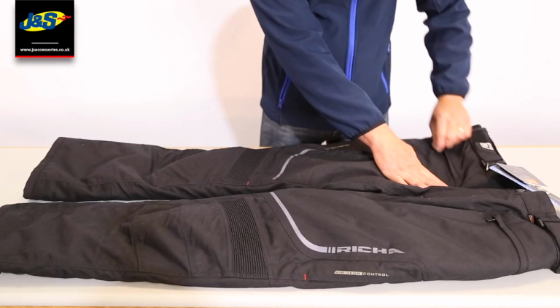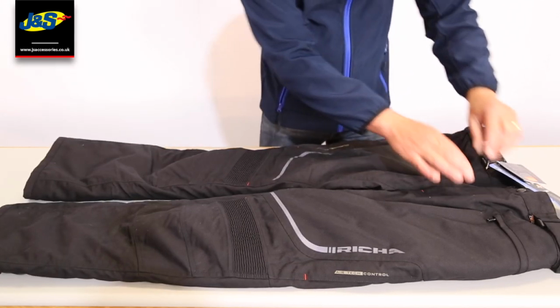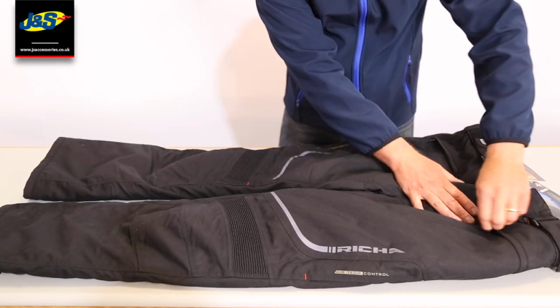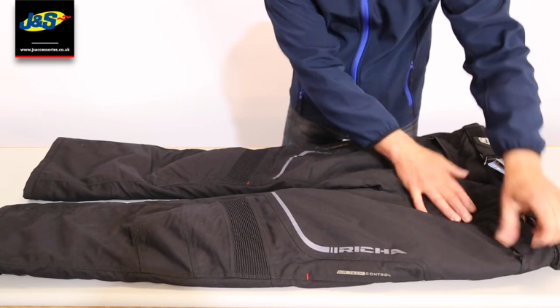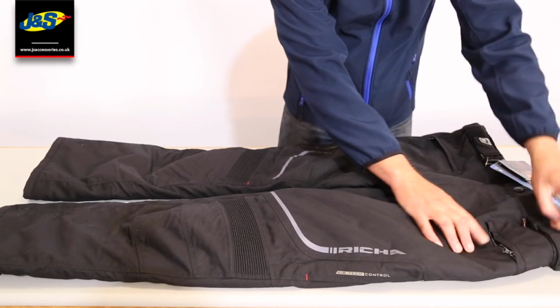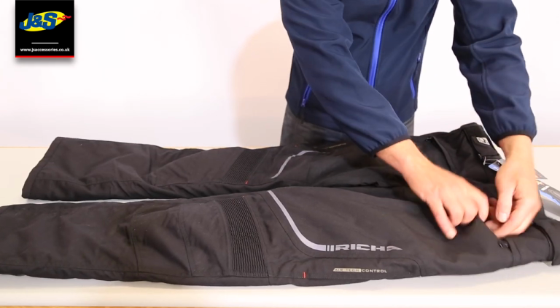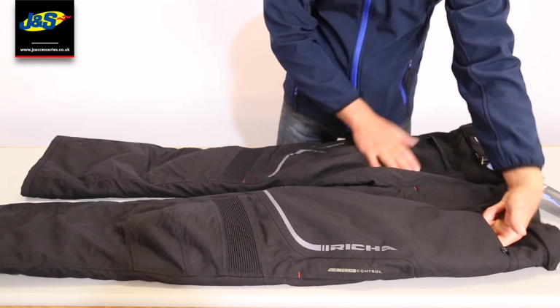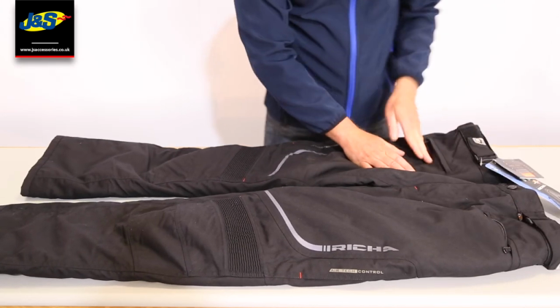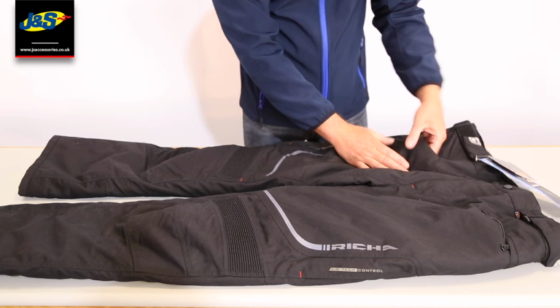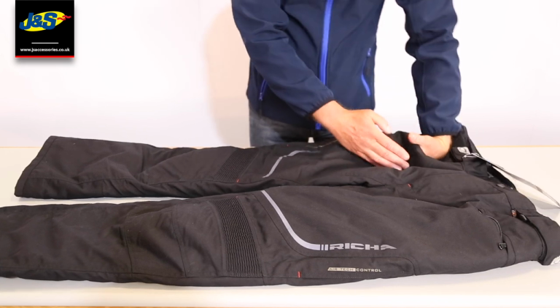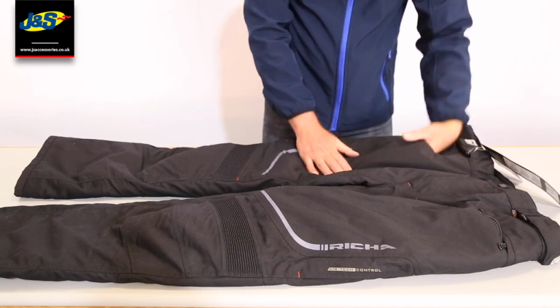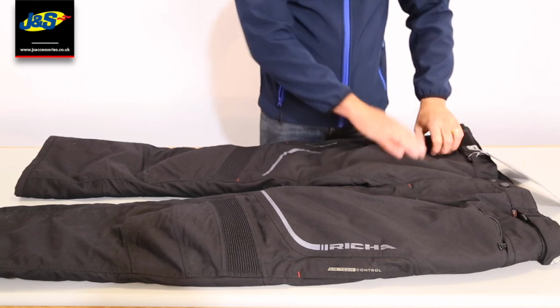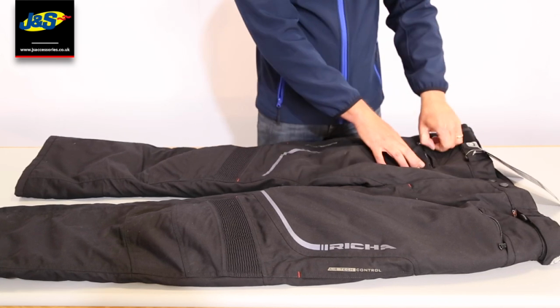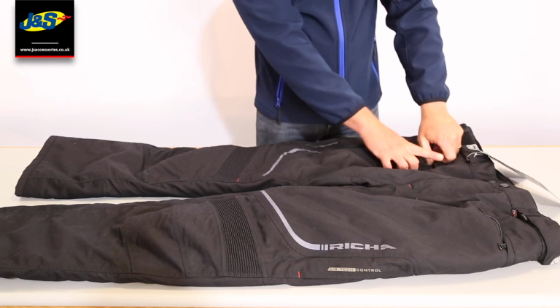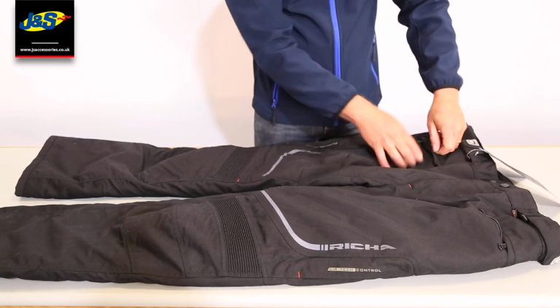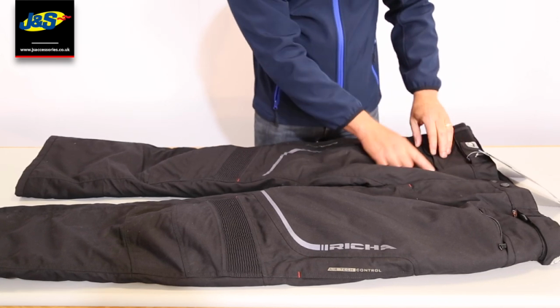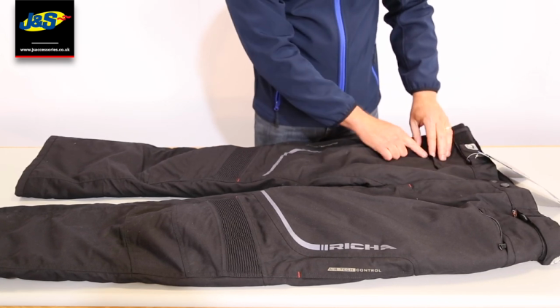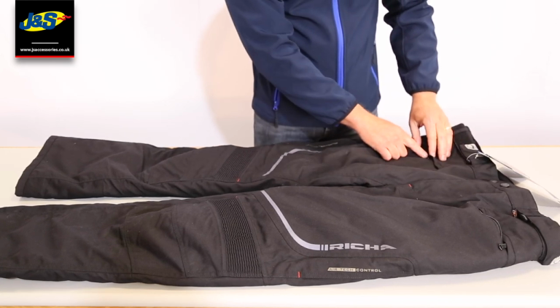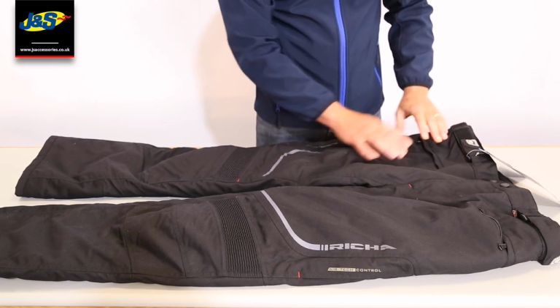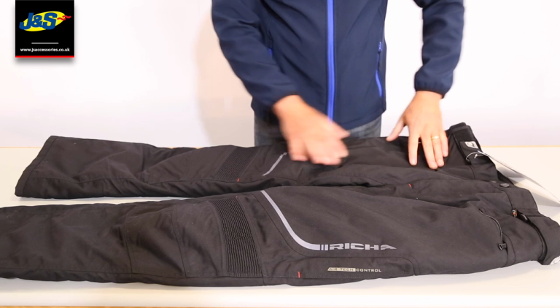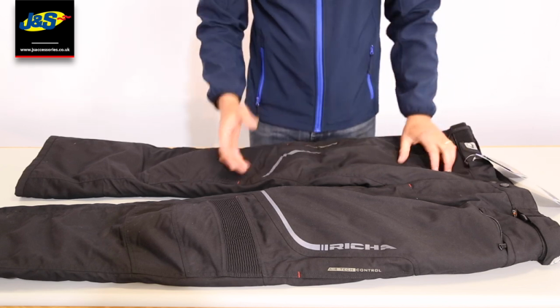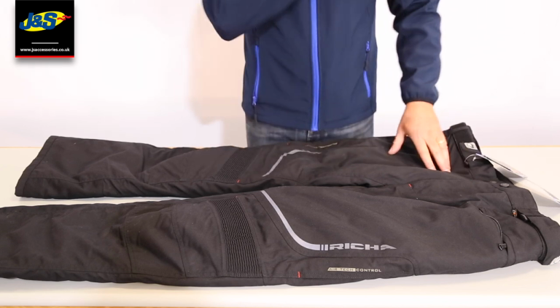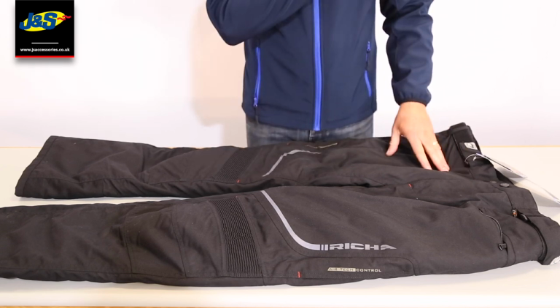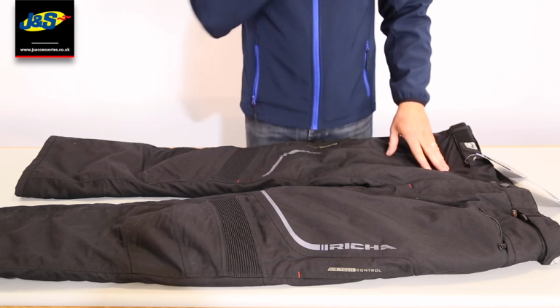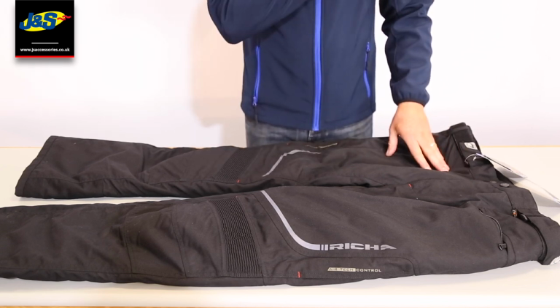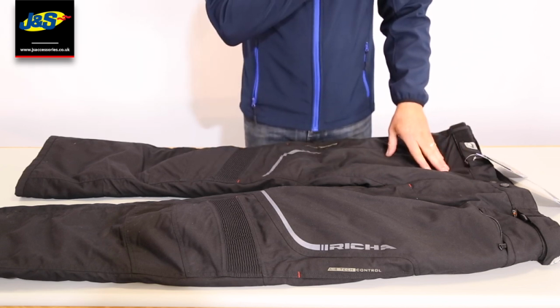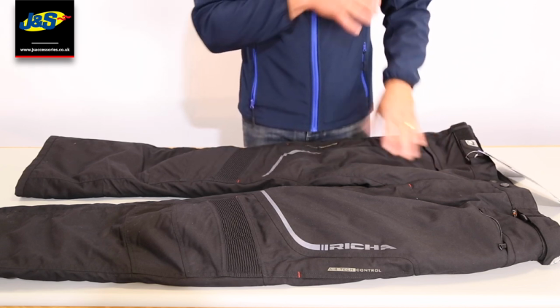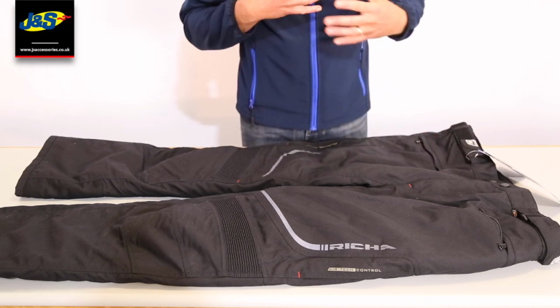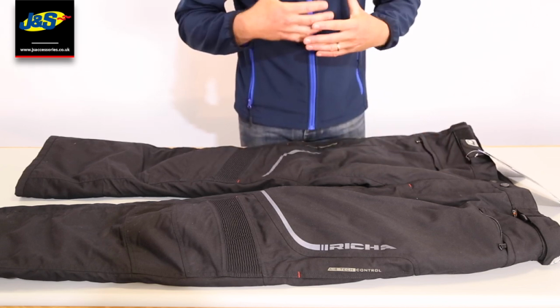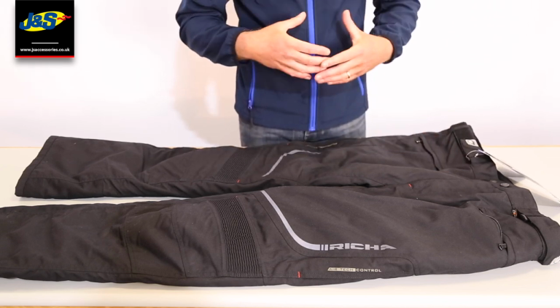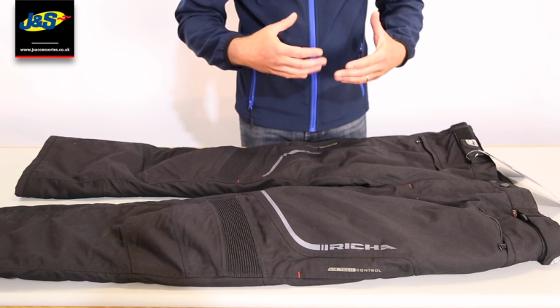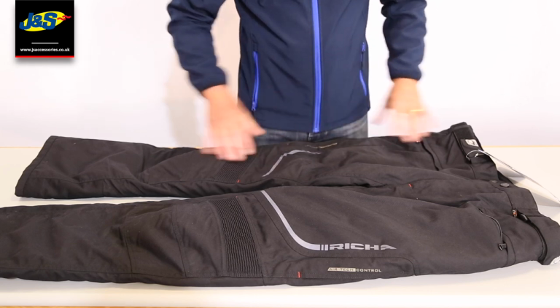We've got a couple of pockets at the top here for your loose change and things like that. We won't guarantee these pockets as being waterproof, so any valuables should obviously be underneath your jacket liner where they'll stay nice and dry.